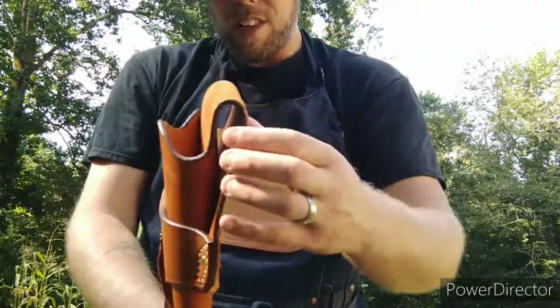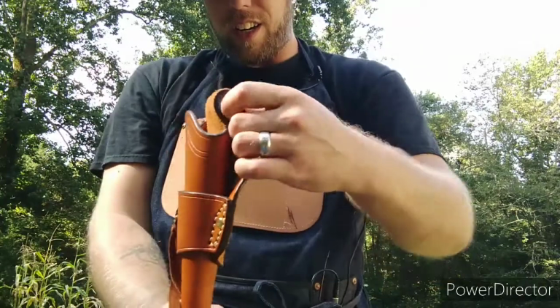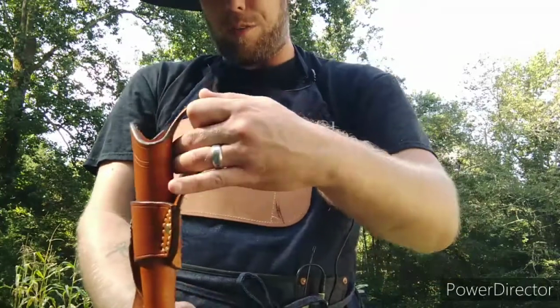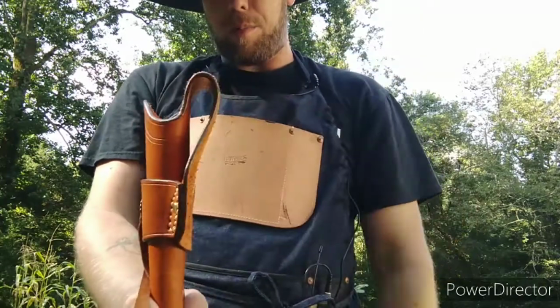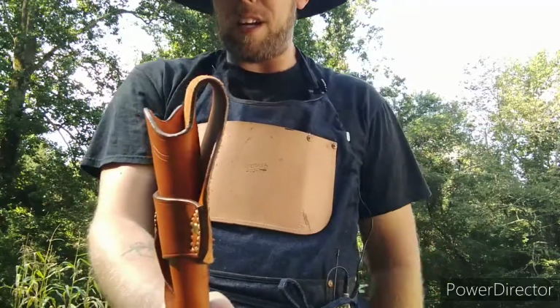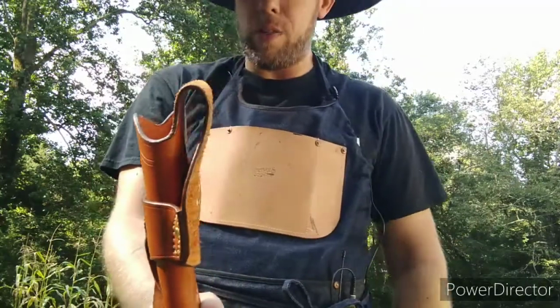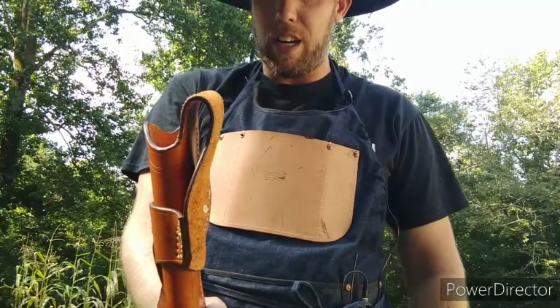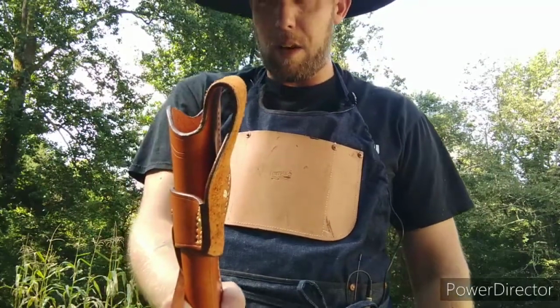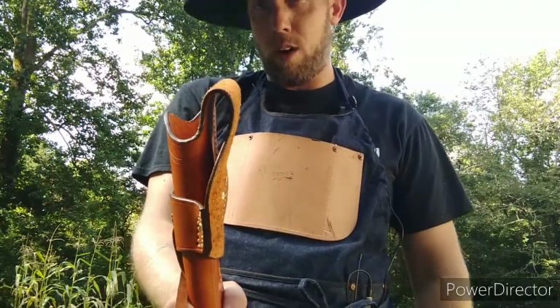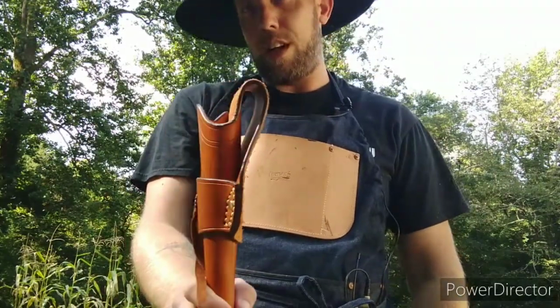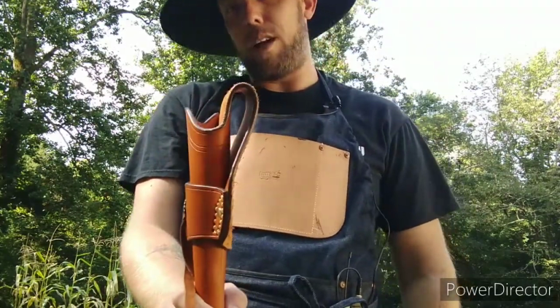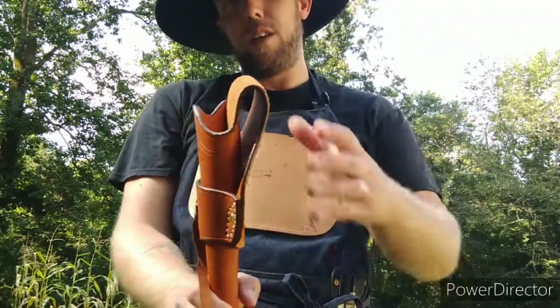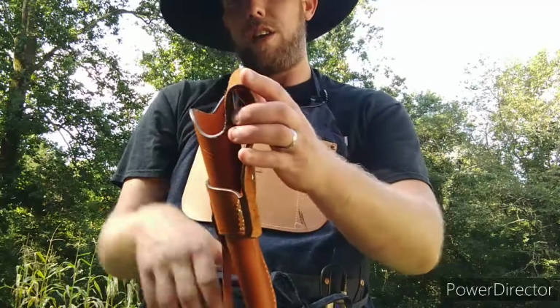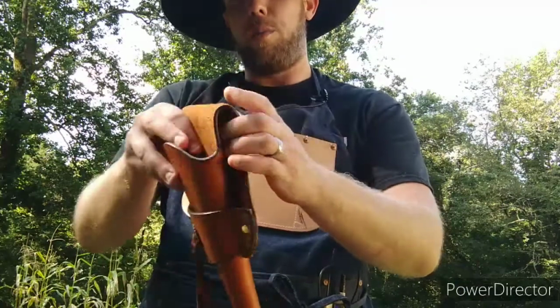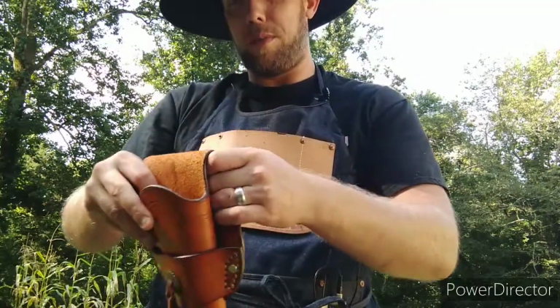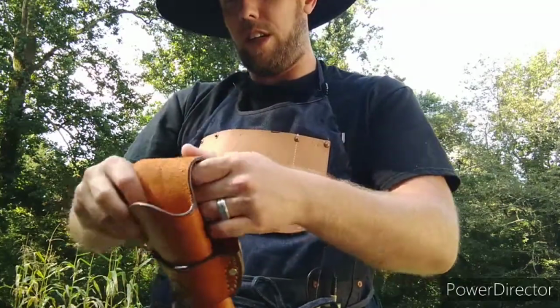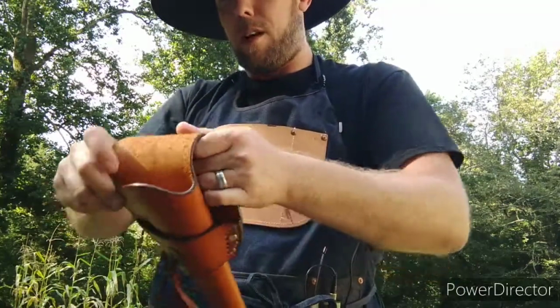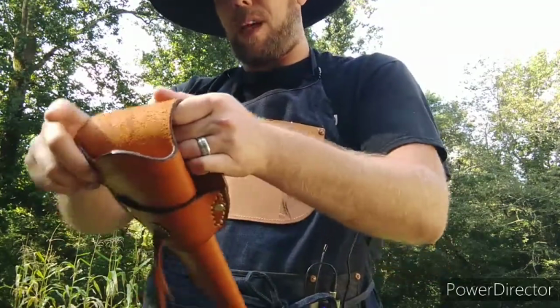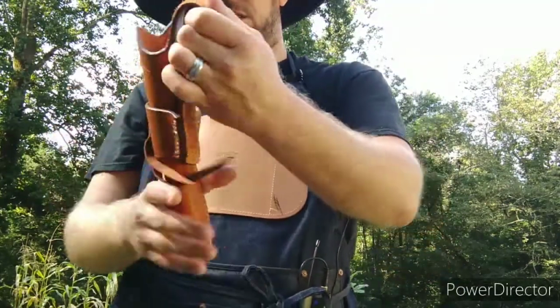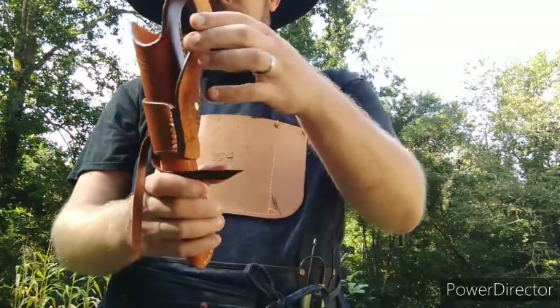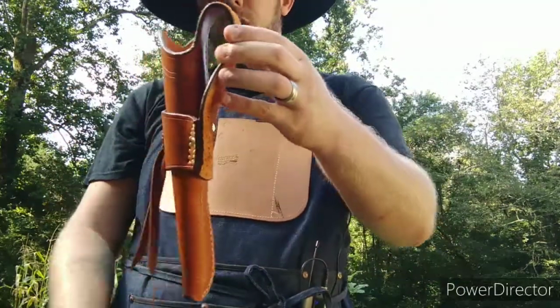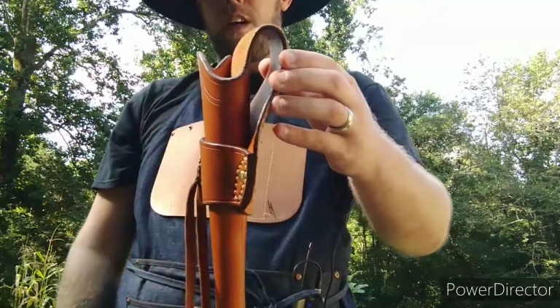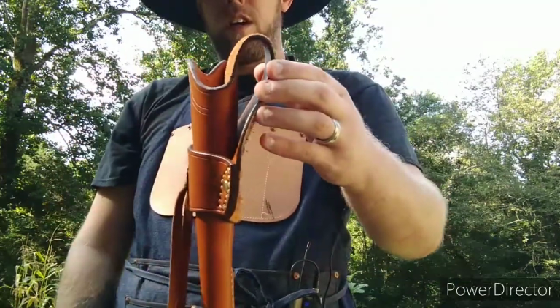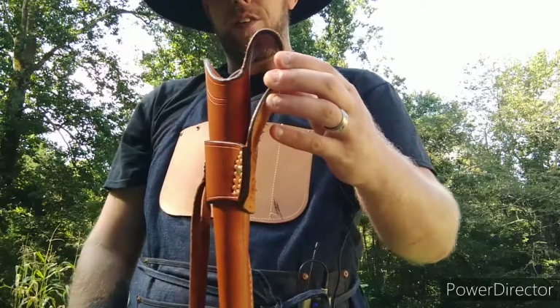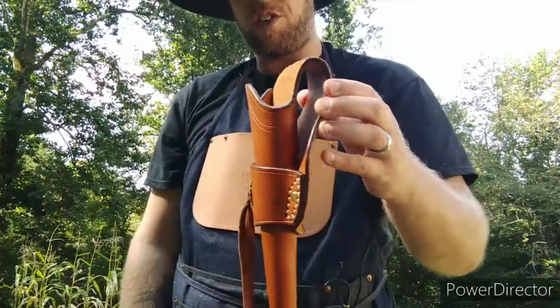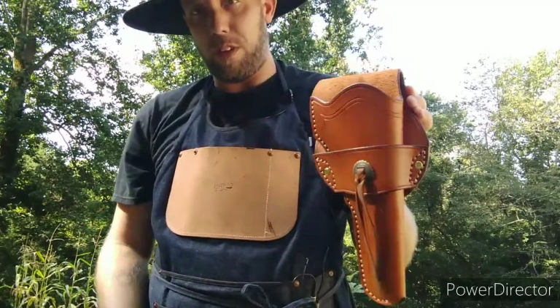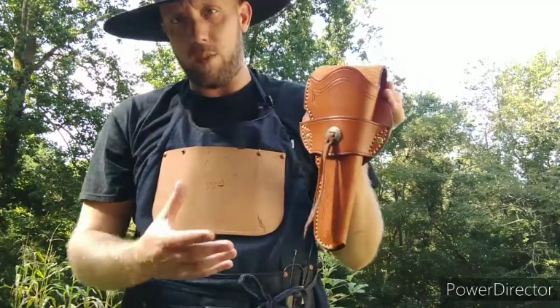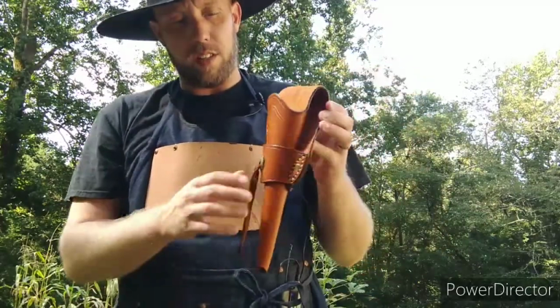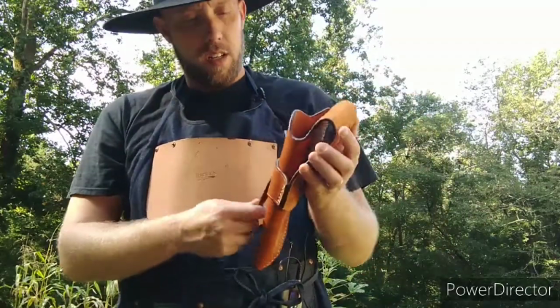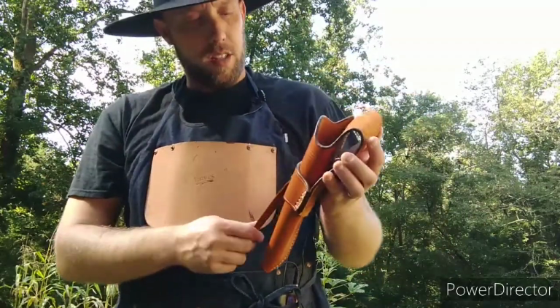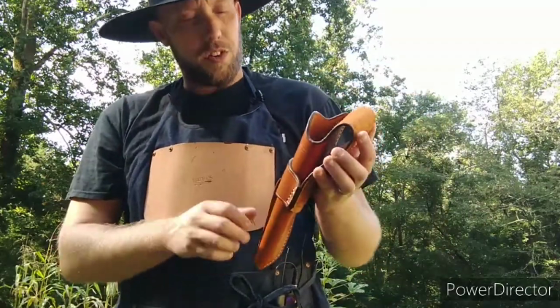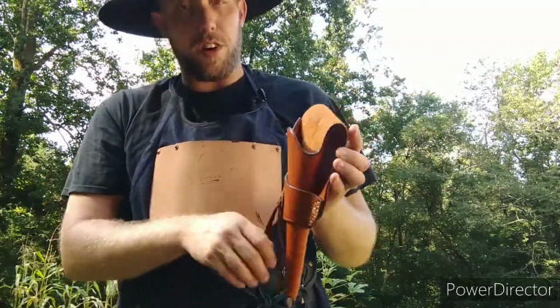The skirt here will fit probably about a three, maybe a little over a three-inch wide belt, so you have no problems. You could even pop that out a little bit further if you want it to fit over some cartridge loops if you have one that's a cartridge conversion.